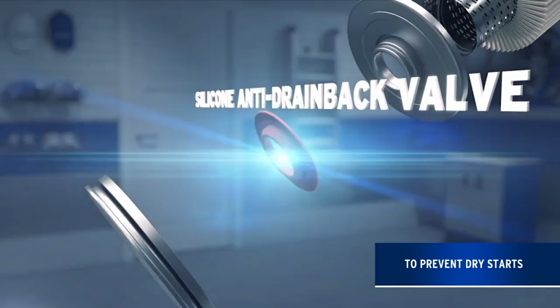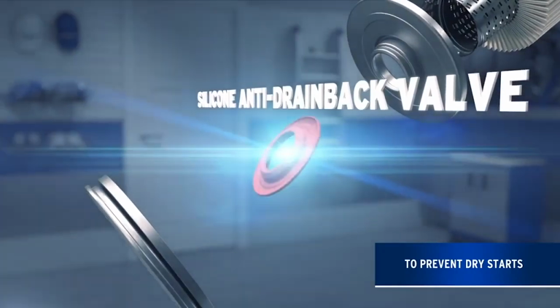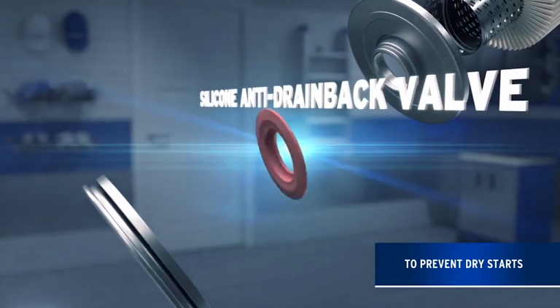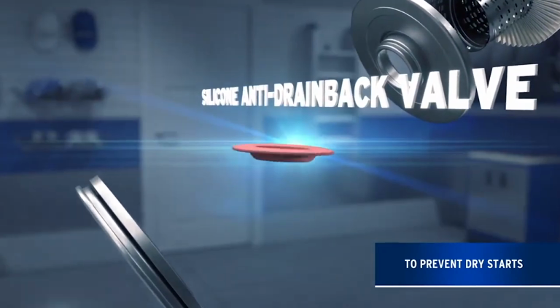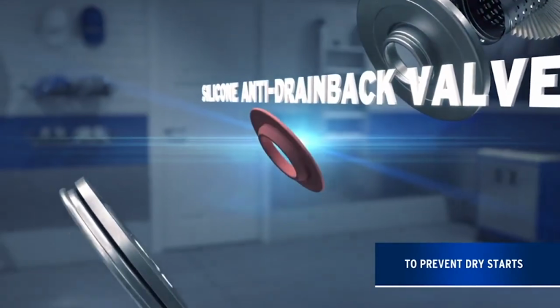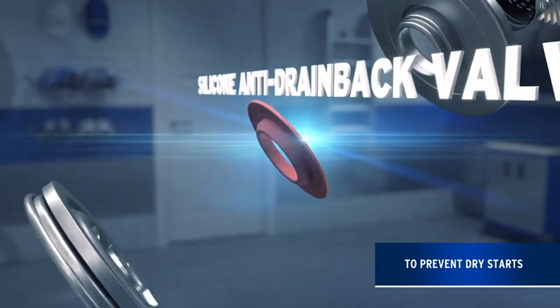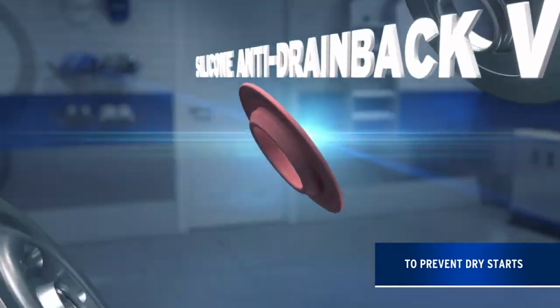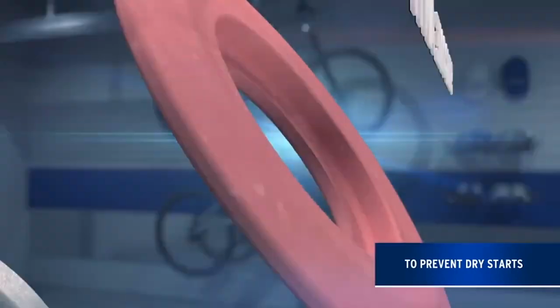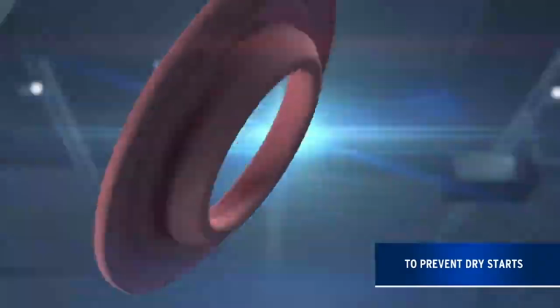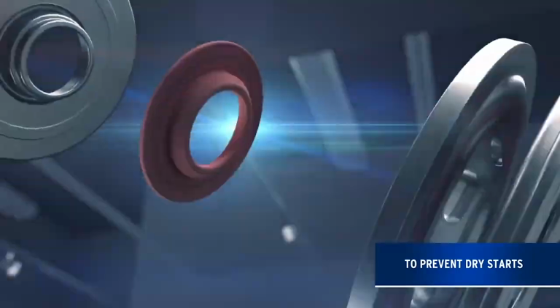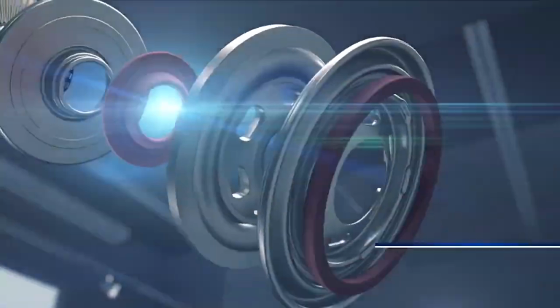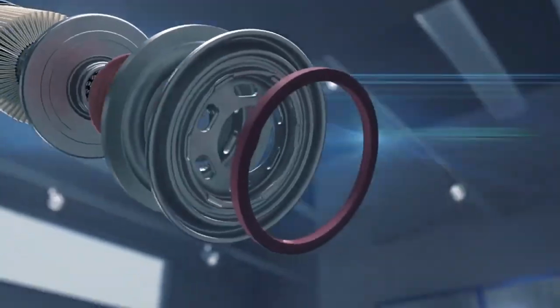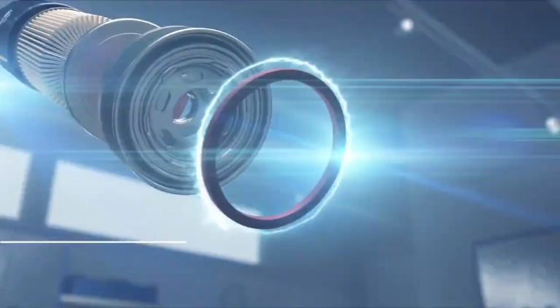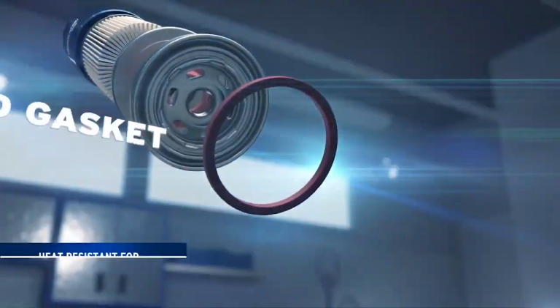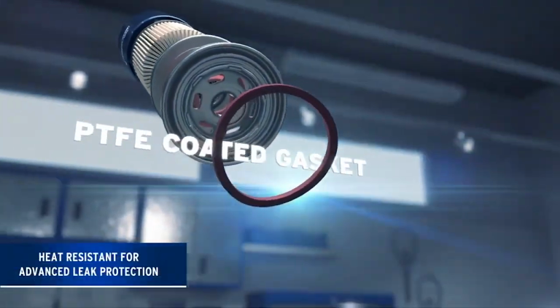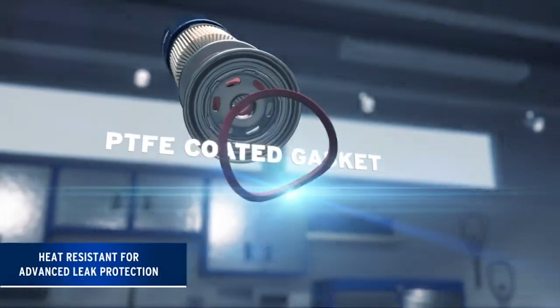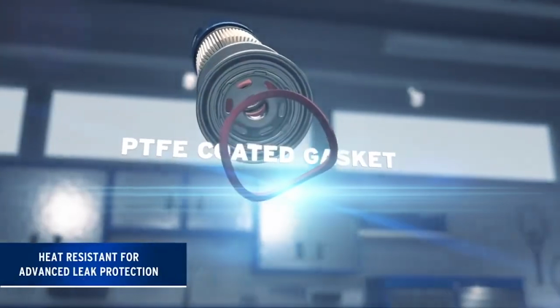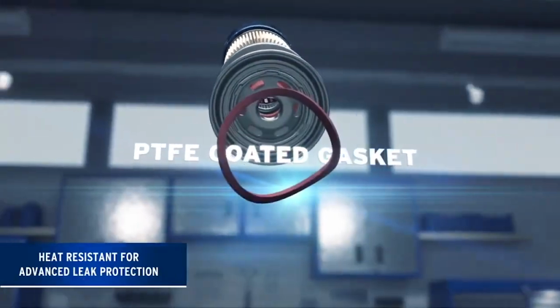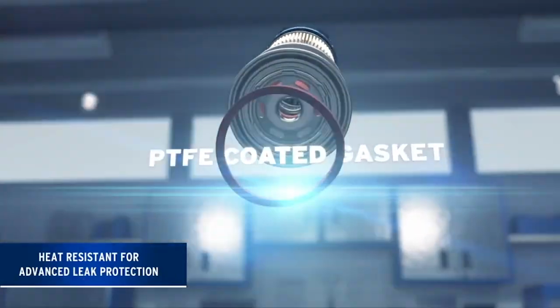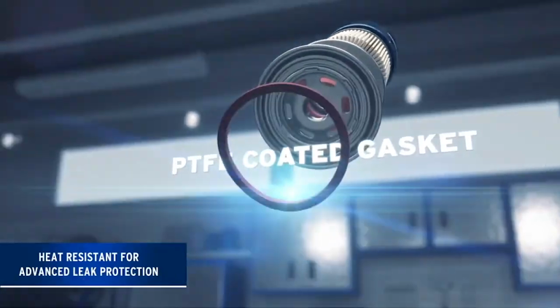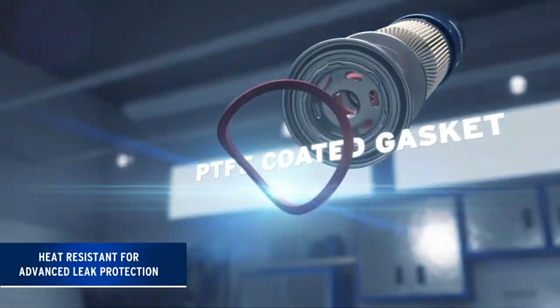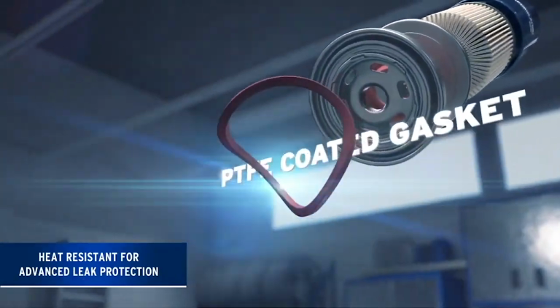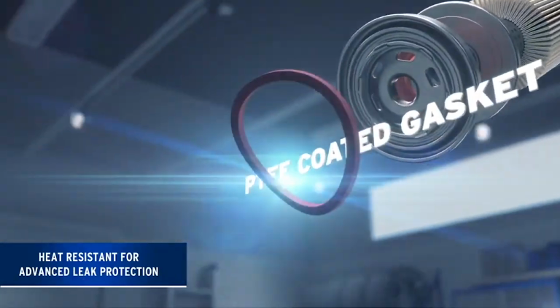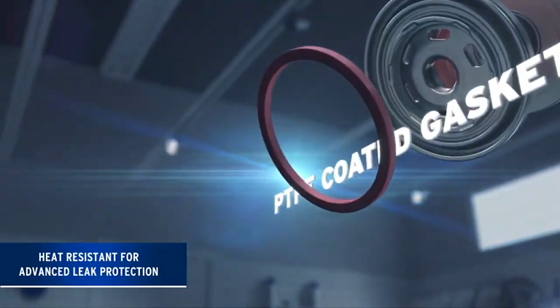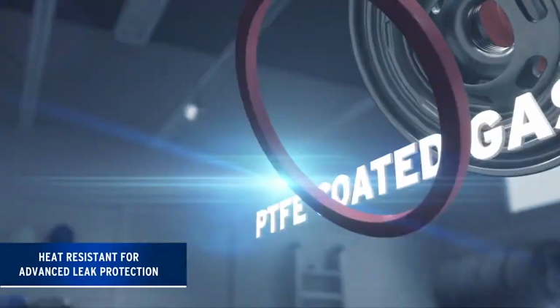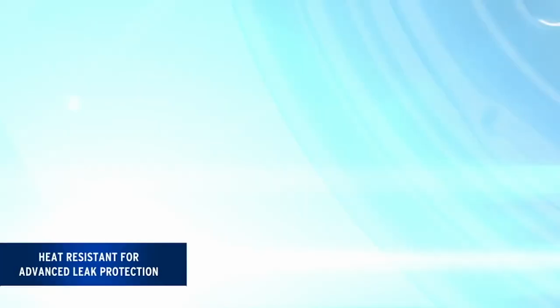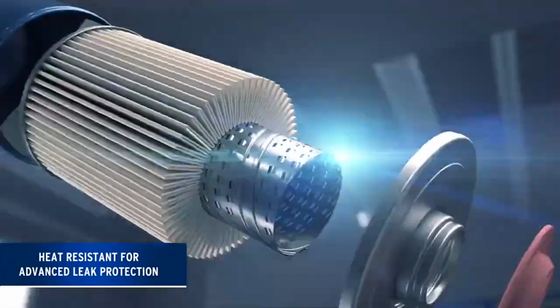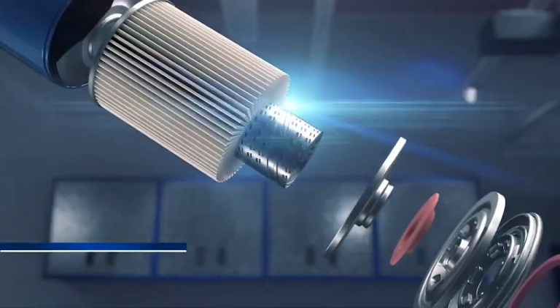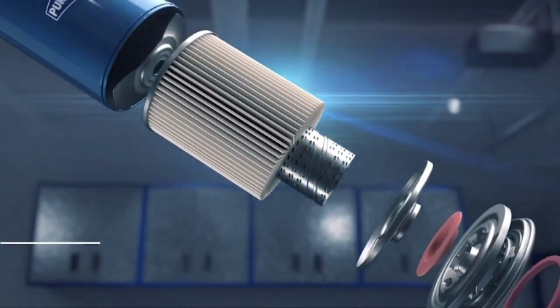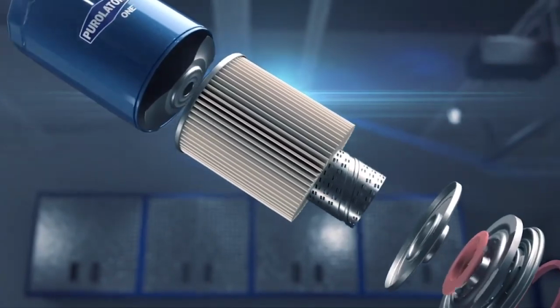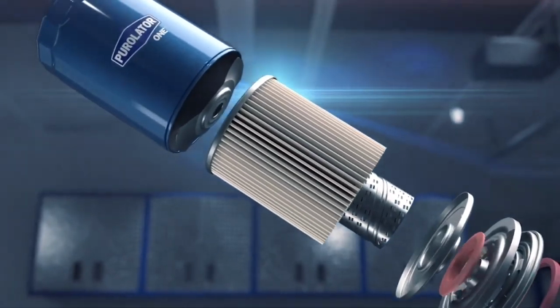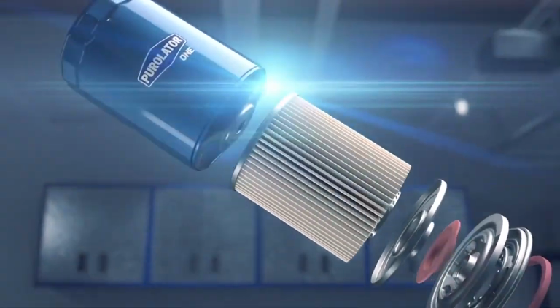Another key feature is the heat-resistant PTFE treated gasket, which stays flexible for advanced leak protection and allows for easy installation and removal — something your DIY customers certainly will appreciate.